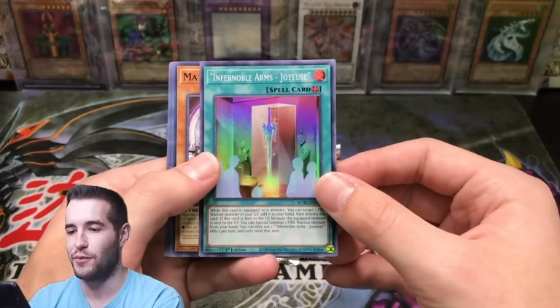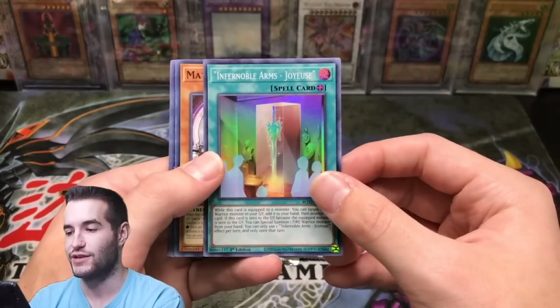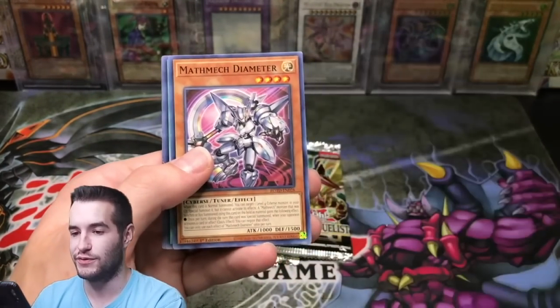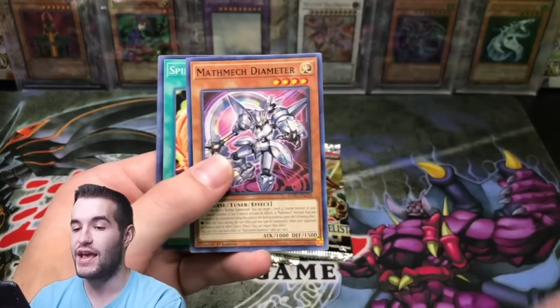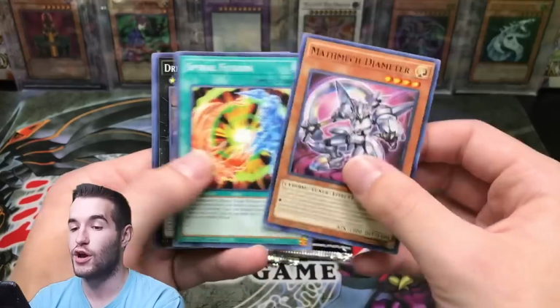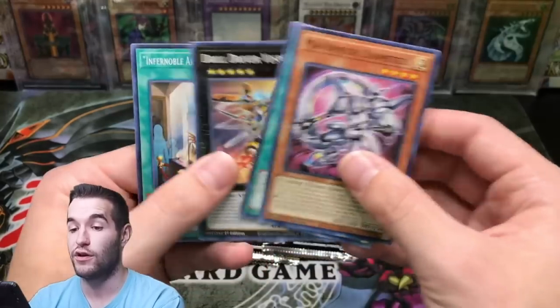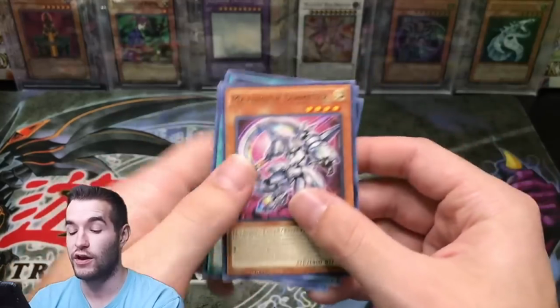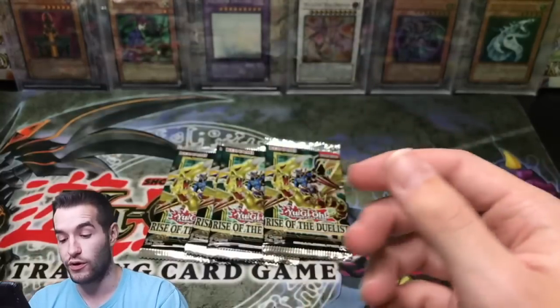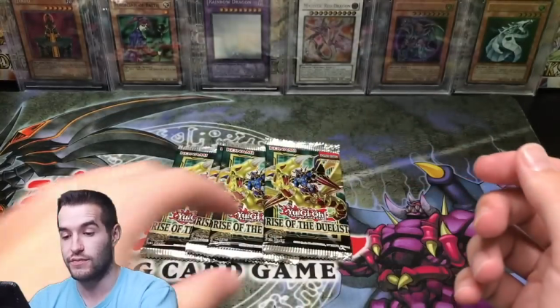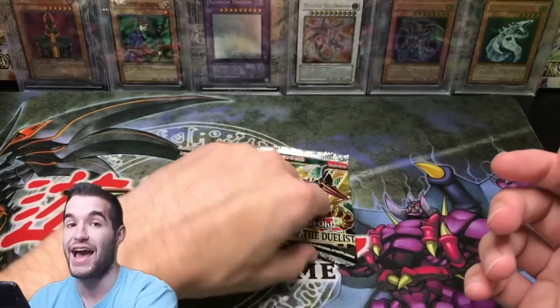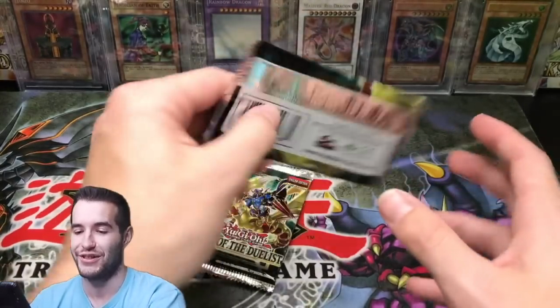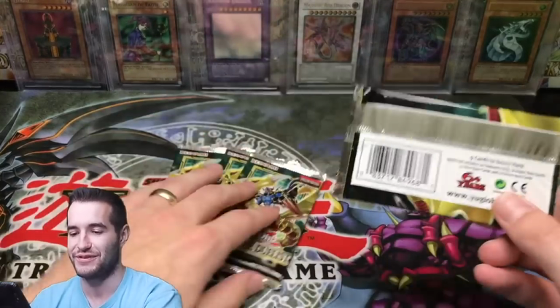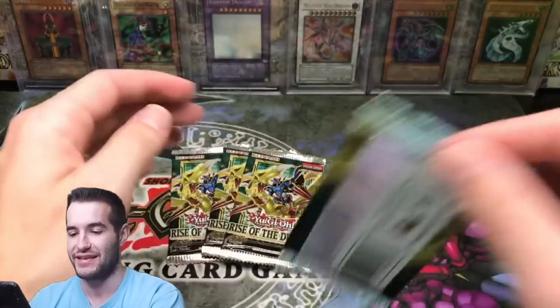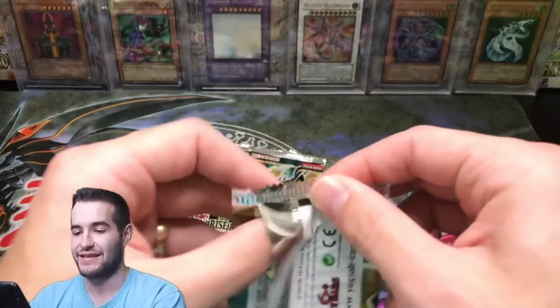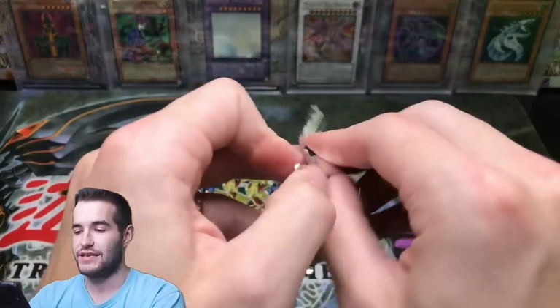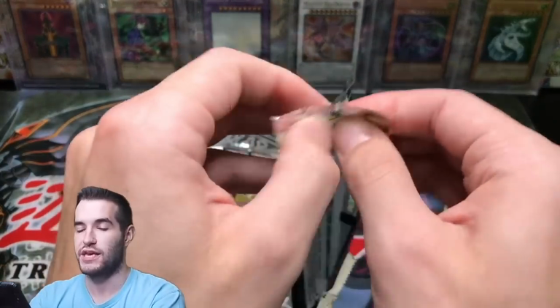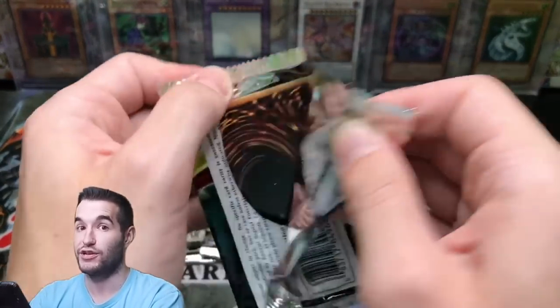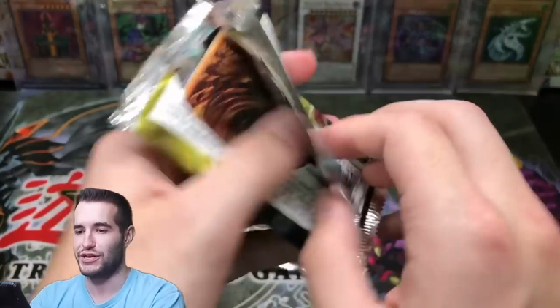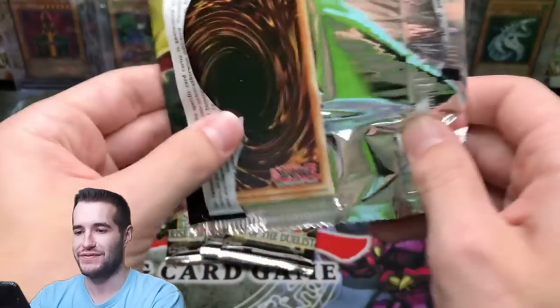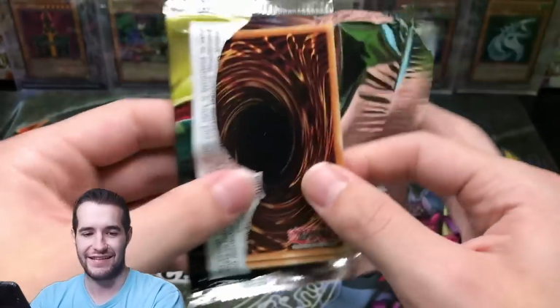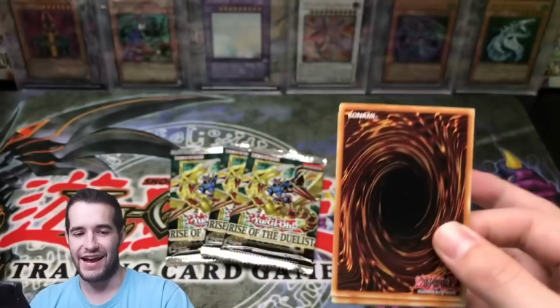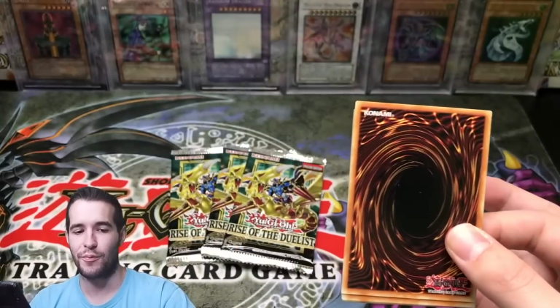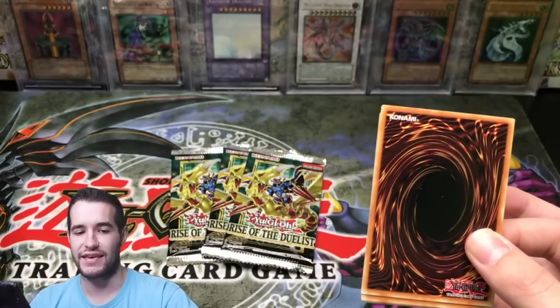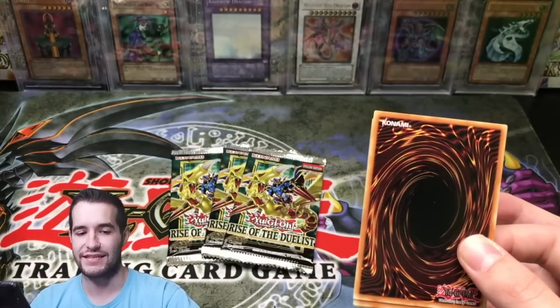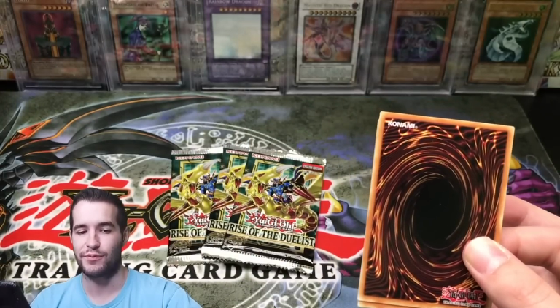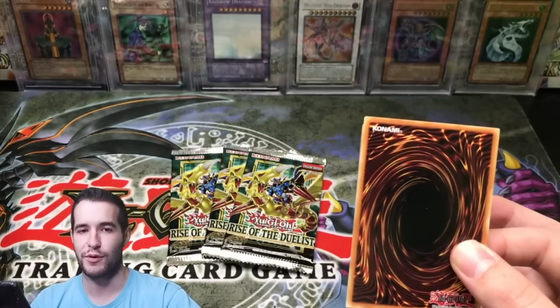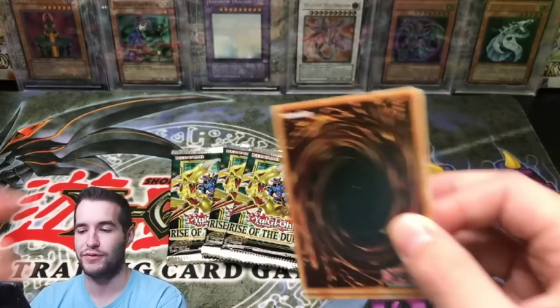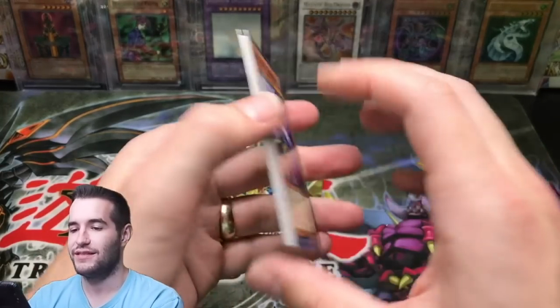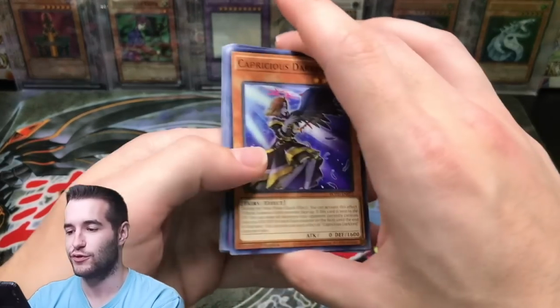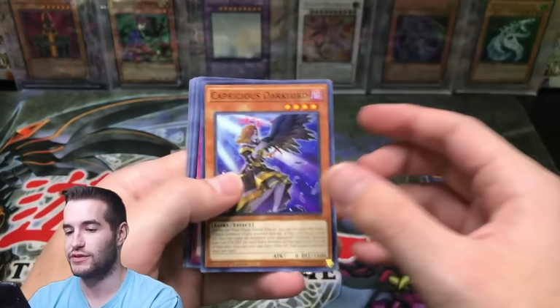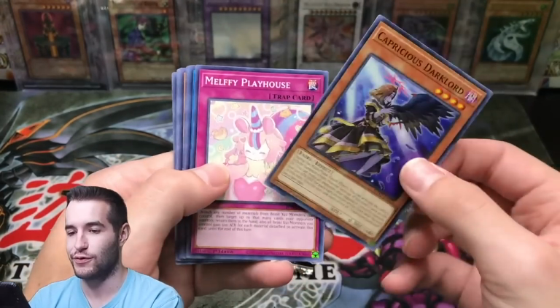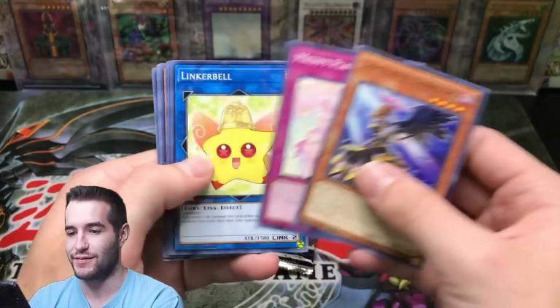Infernoble Knight Joyuse. It could have gone a lot worse, and it has gone a lot worse in the past. Speaking of Eternity Code — I didn't open a case of that set, but I'm sure I would have pulled like zero secrets out of the whole case somehow.